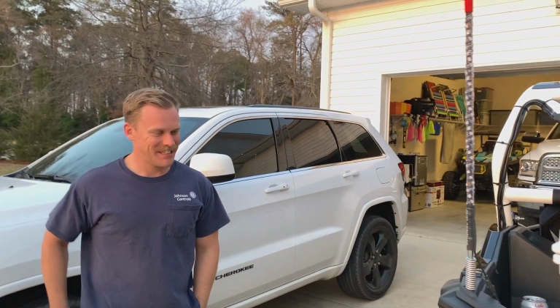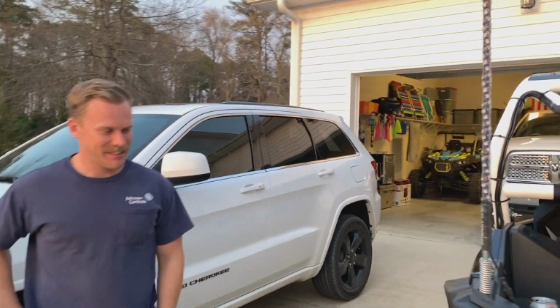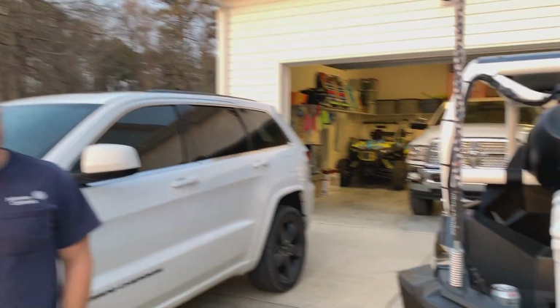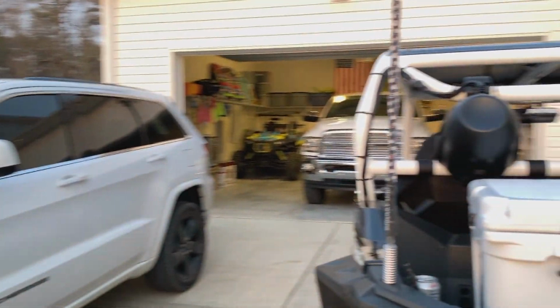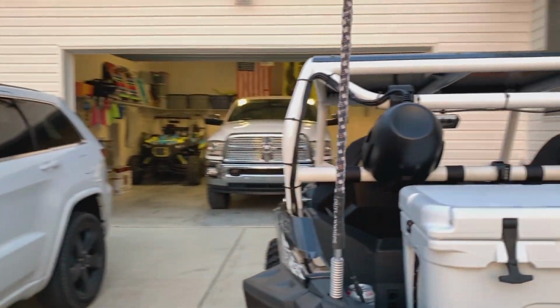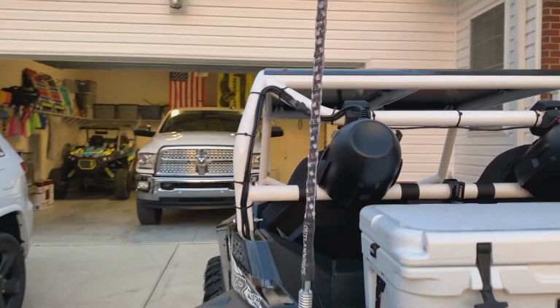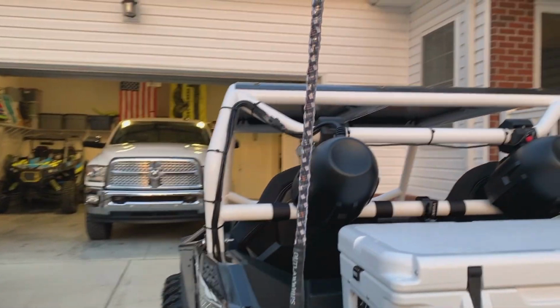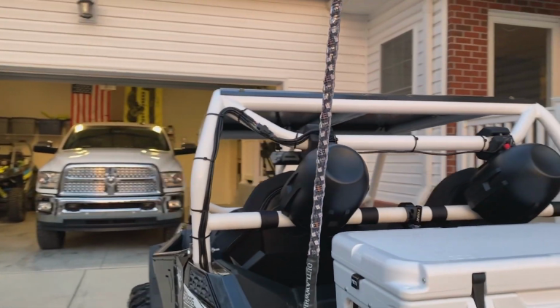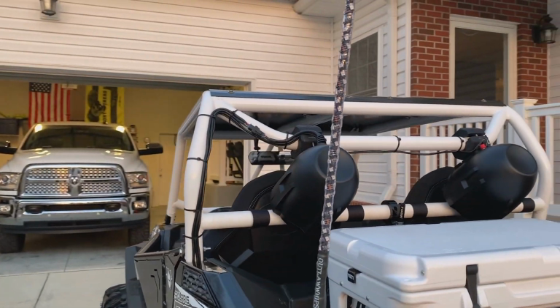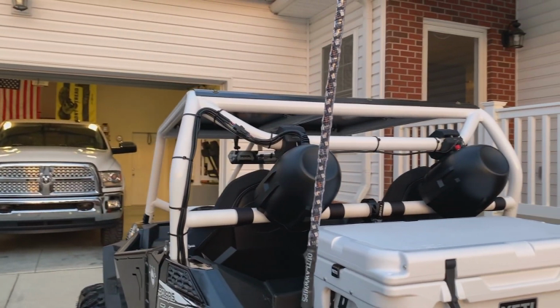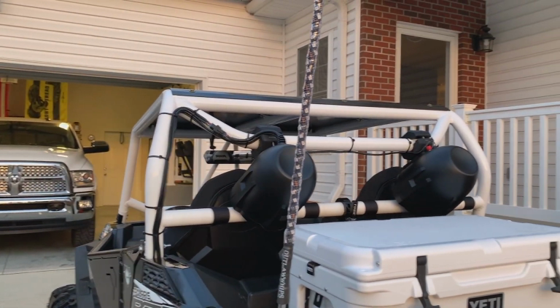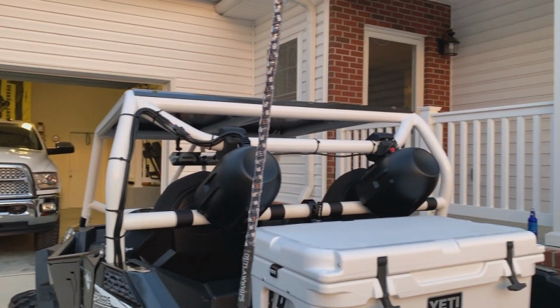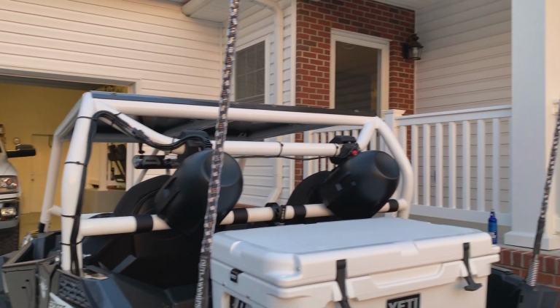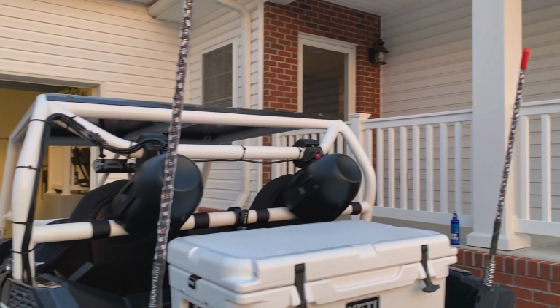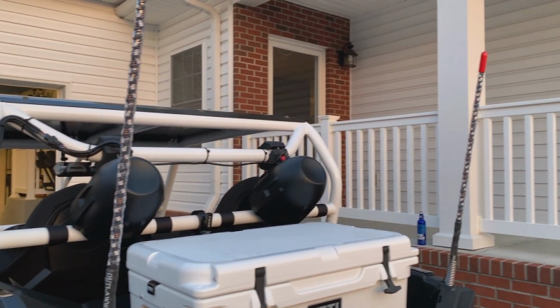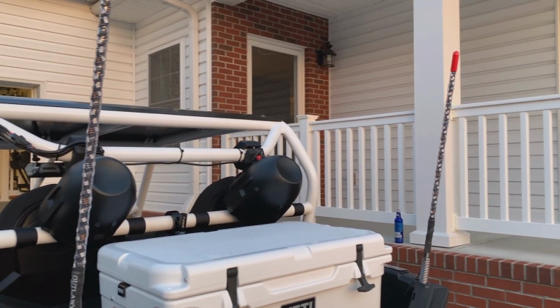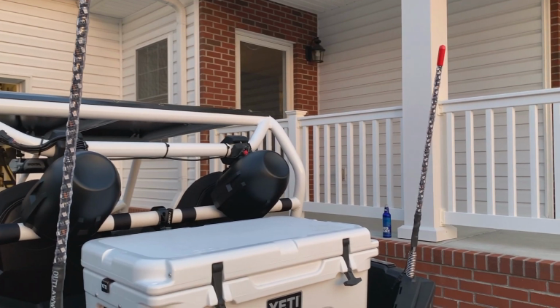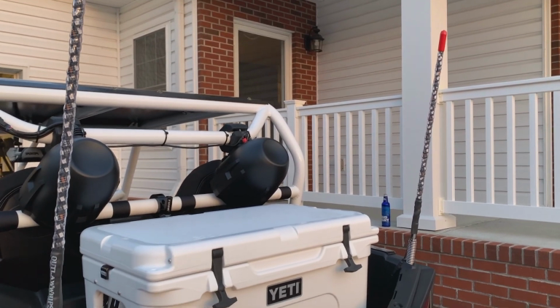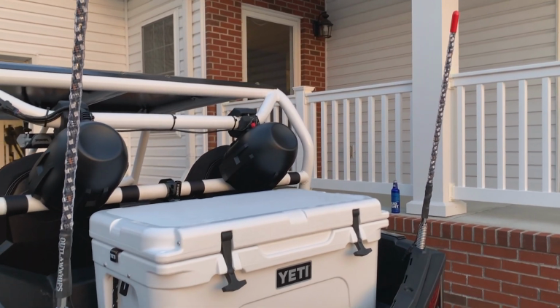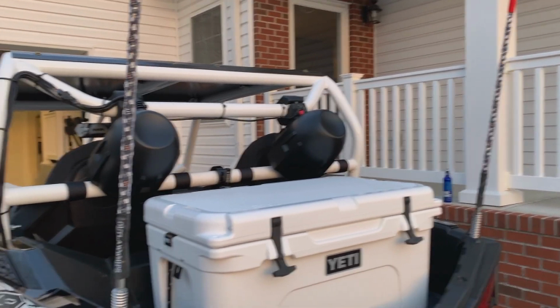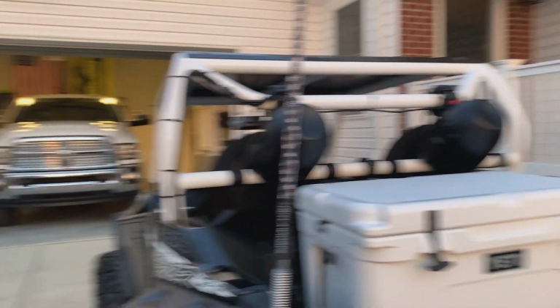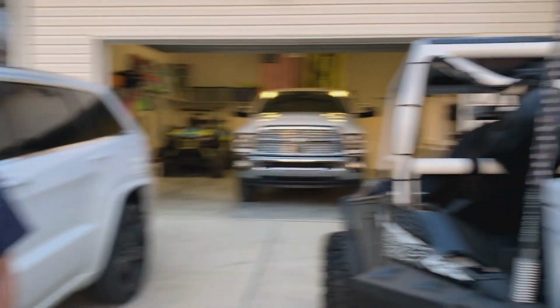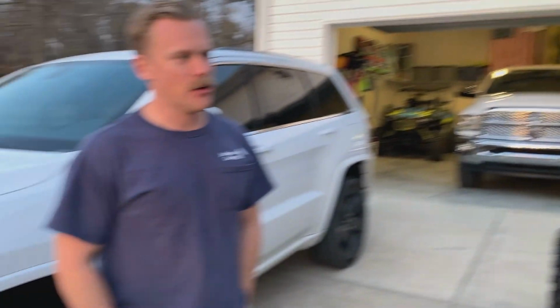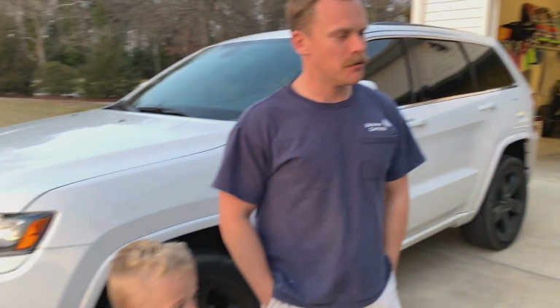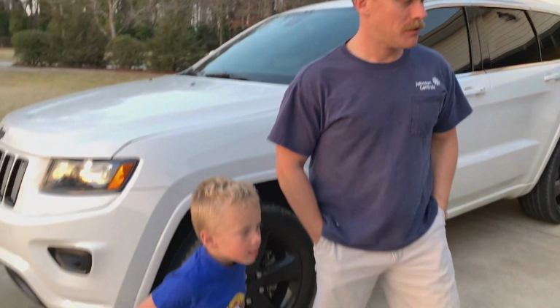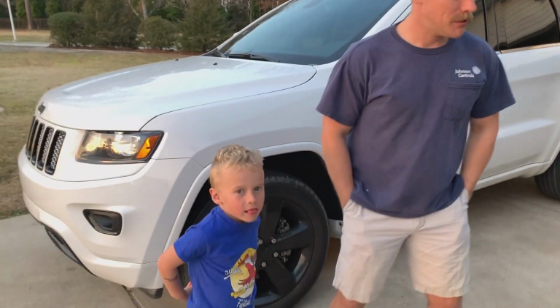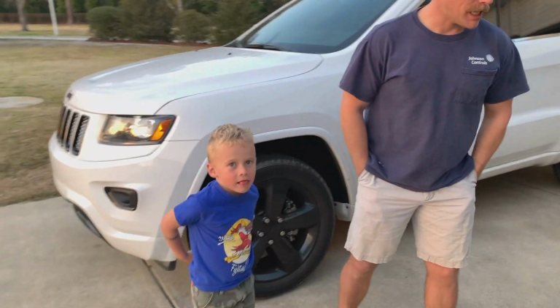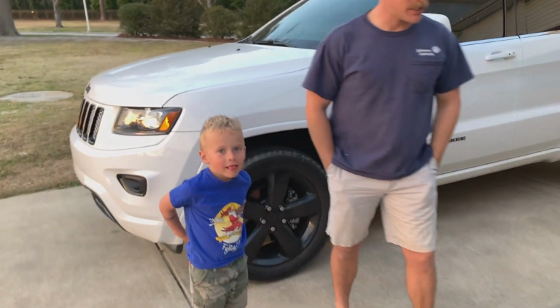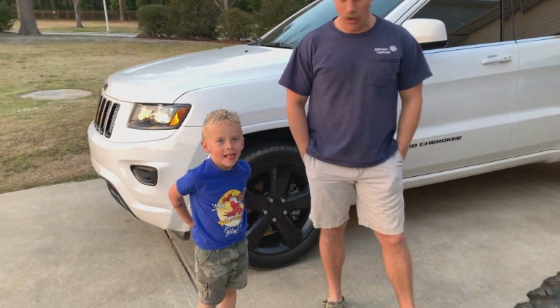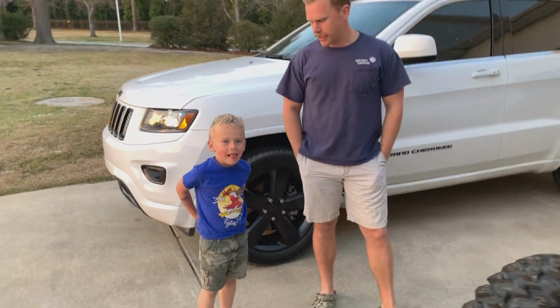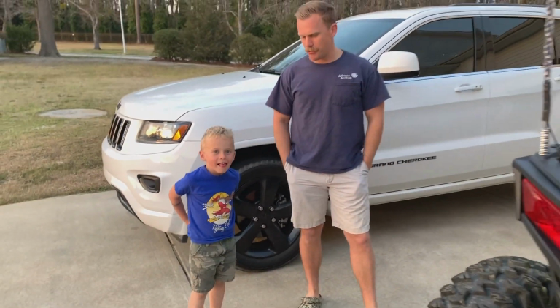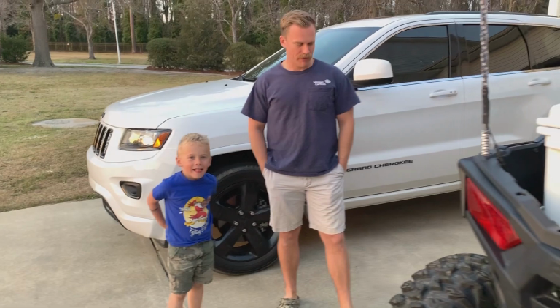Remember how easy you were in videos like a year and a half ago? You just kind of ran around. Now you've got FOMO — you've gotta be a part of everything.